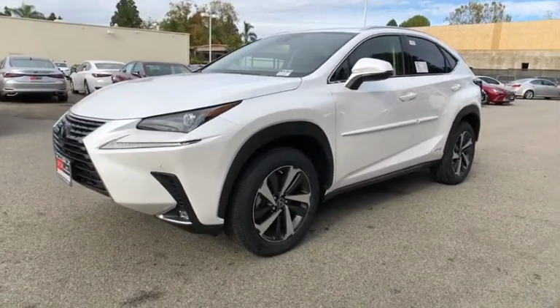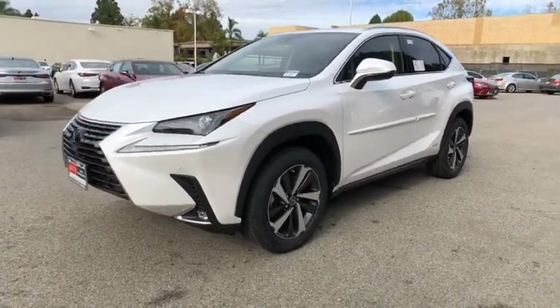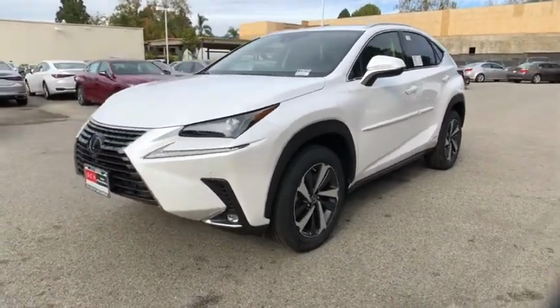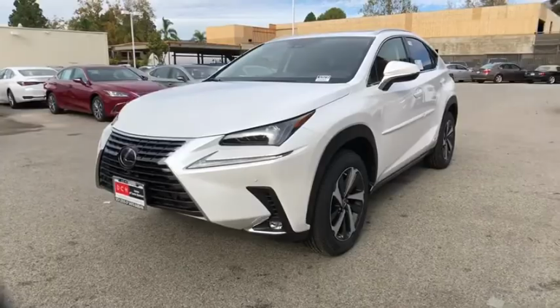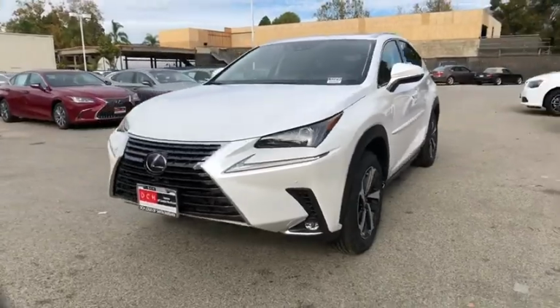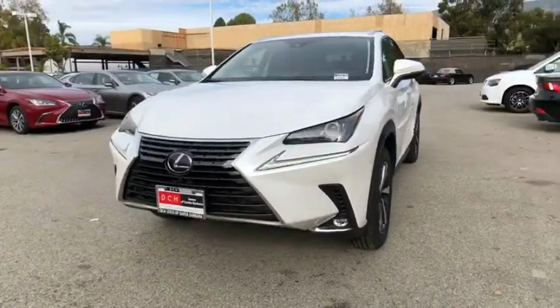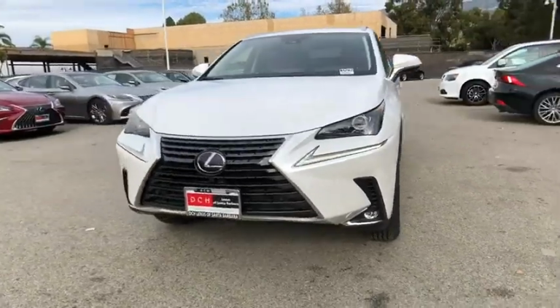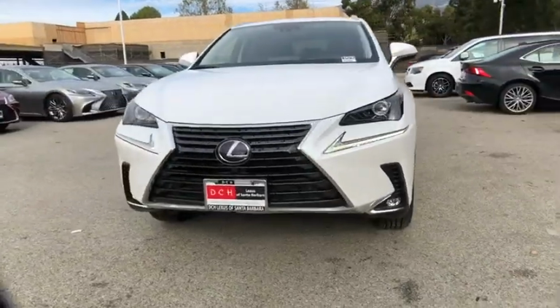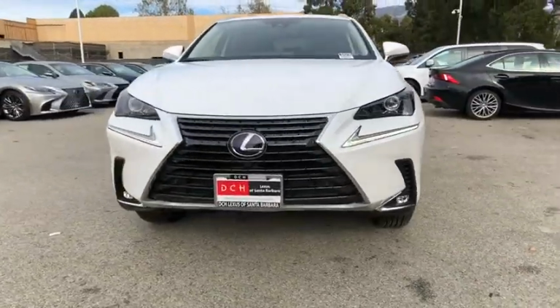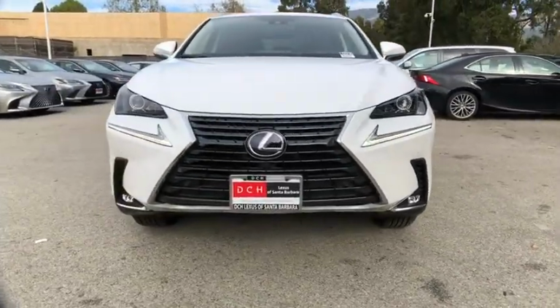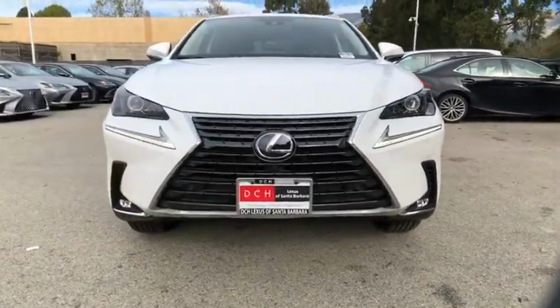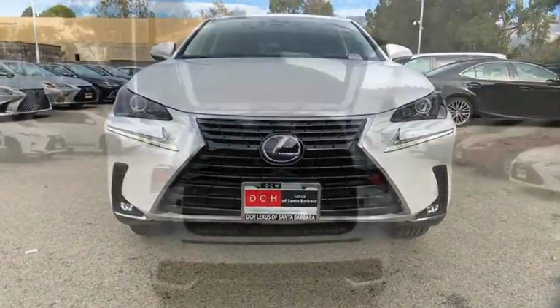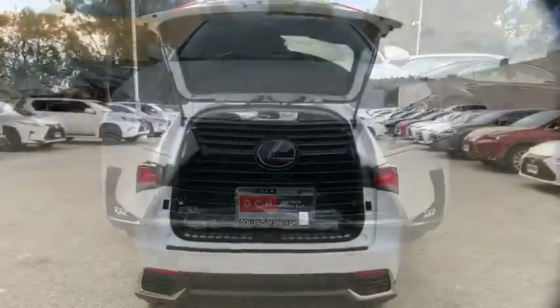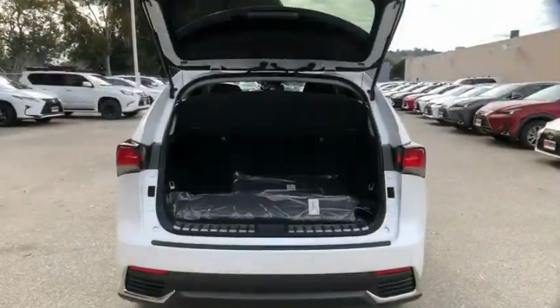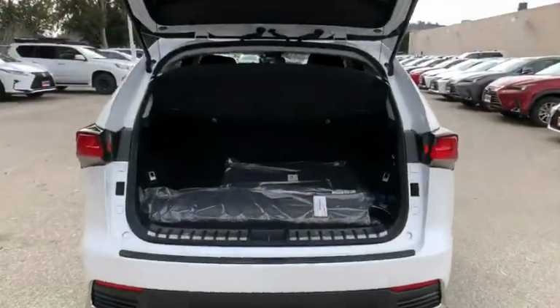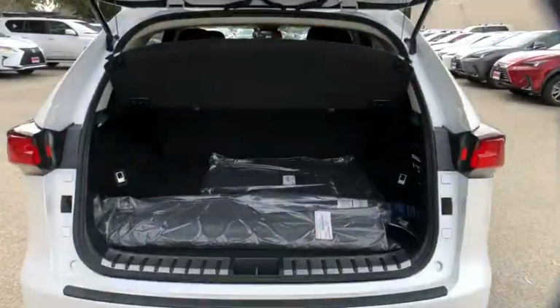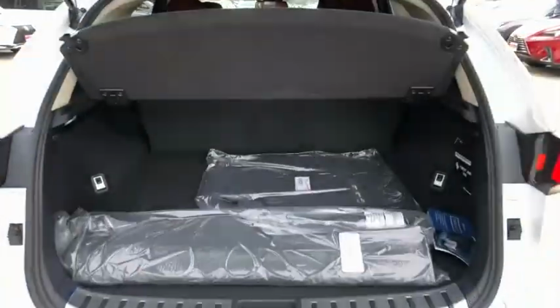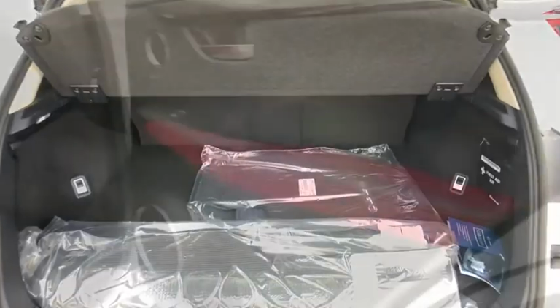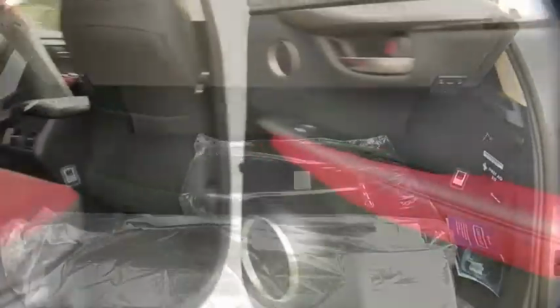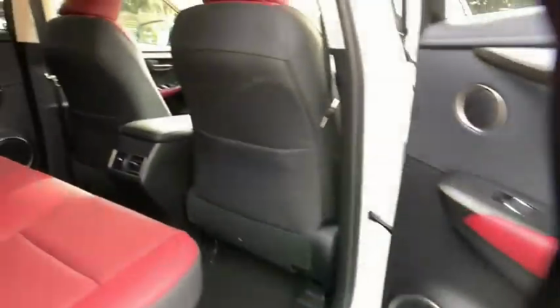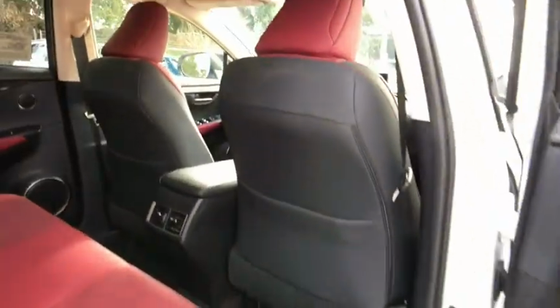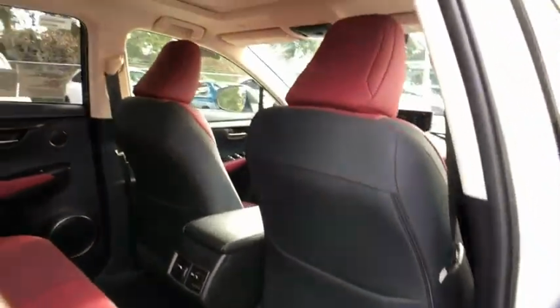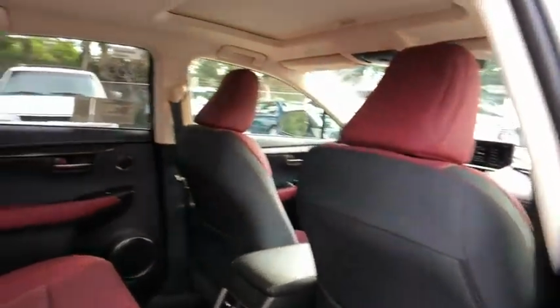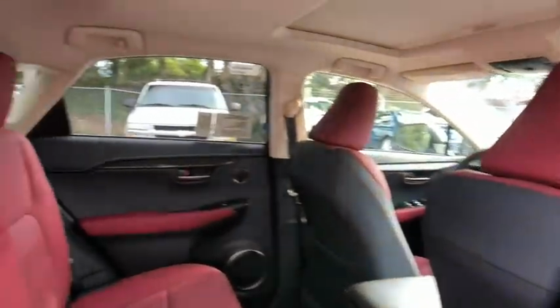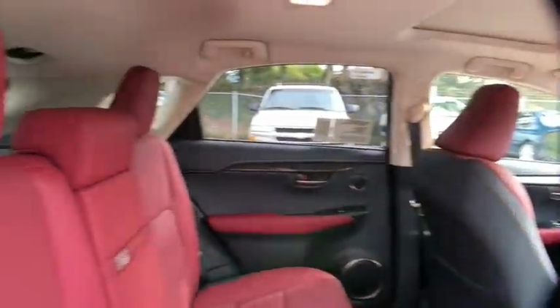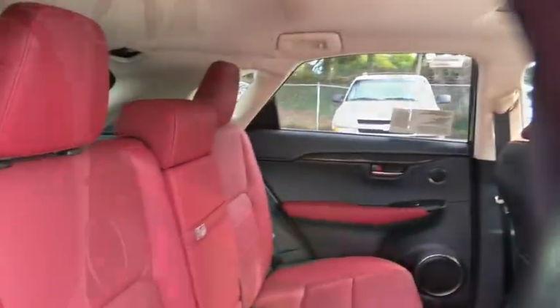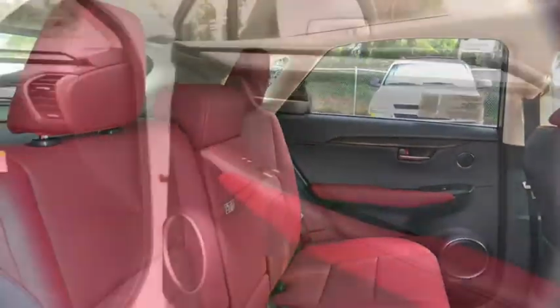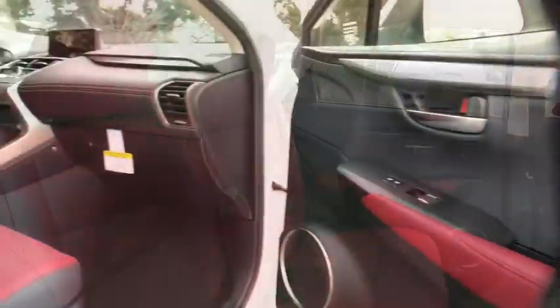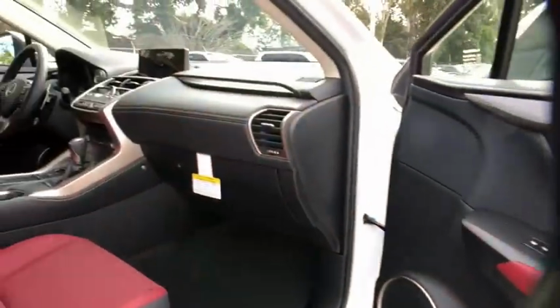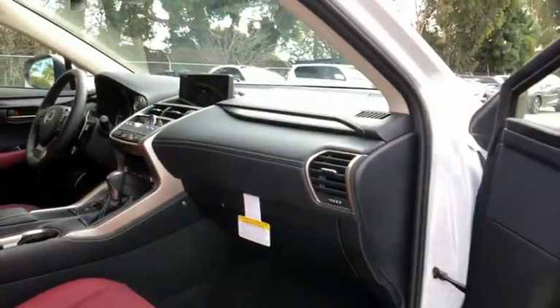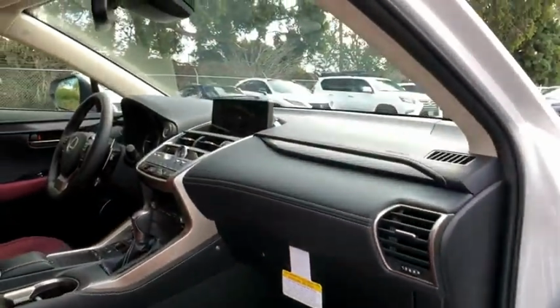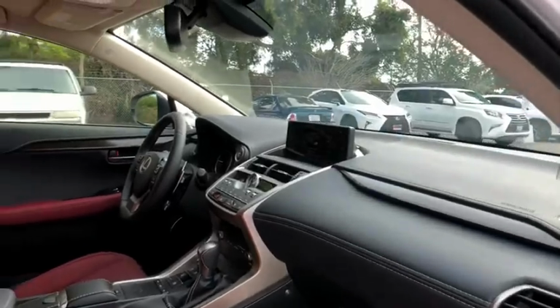CD player, electronic stability control, fog lights, compass, rear window defroster, trip computer, power windows, security system, overhead console, remote keyless entry, brake assist.